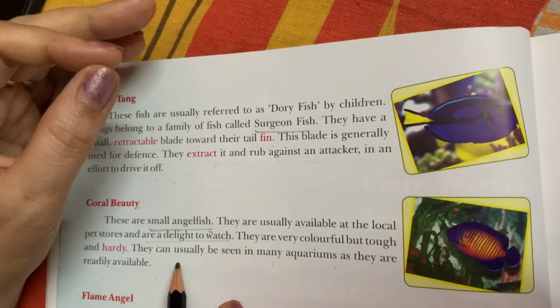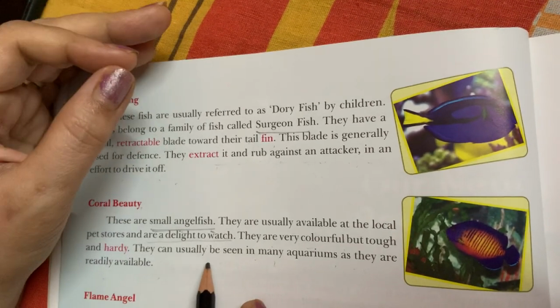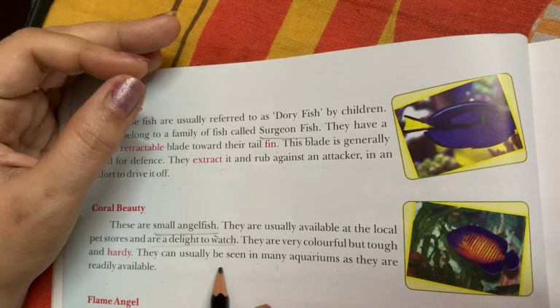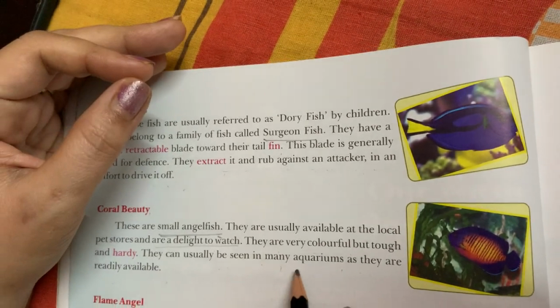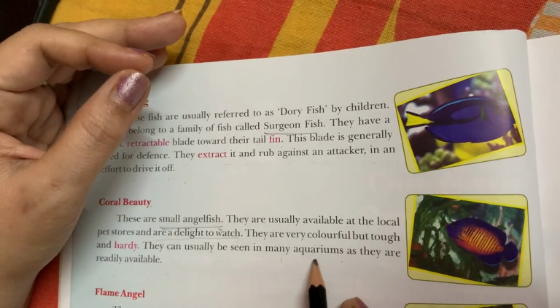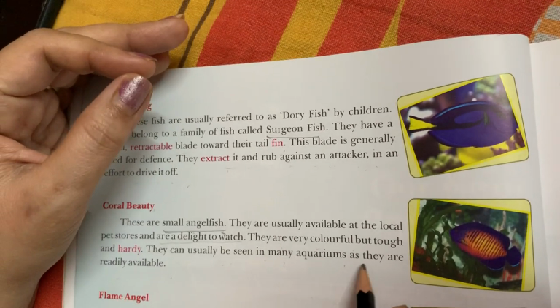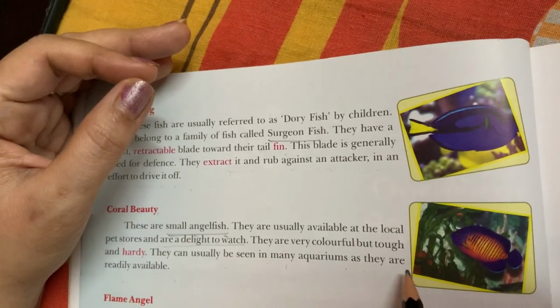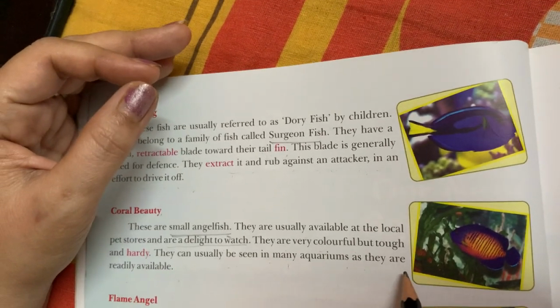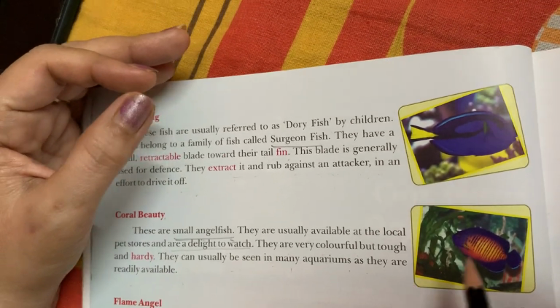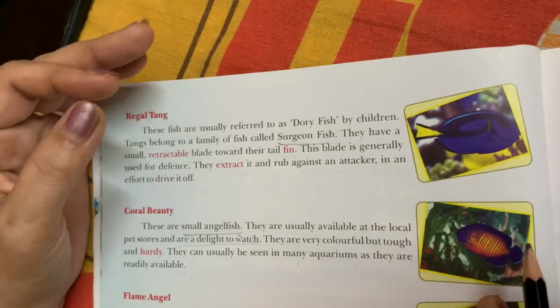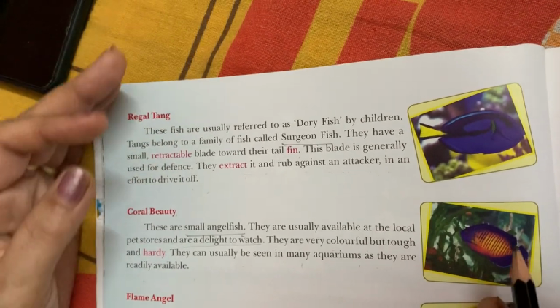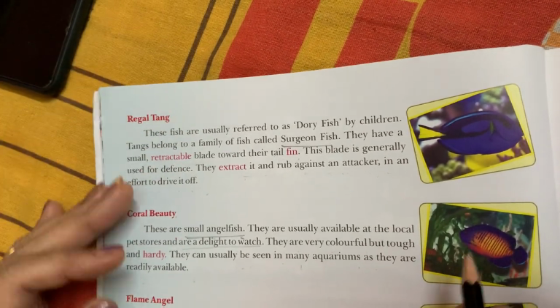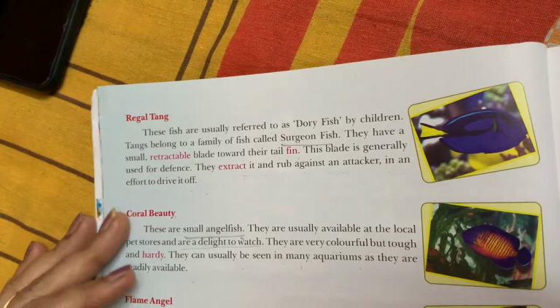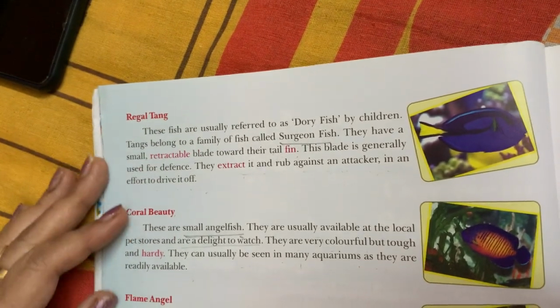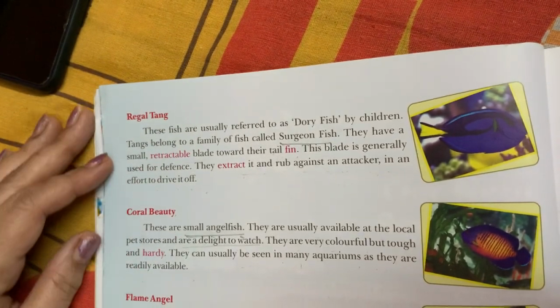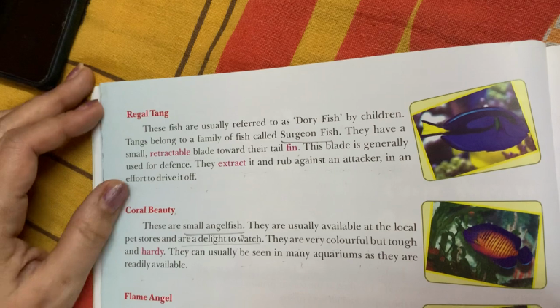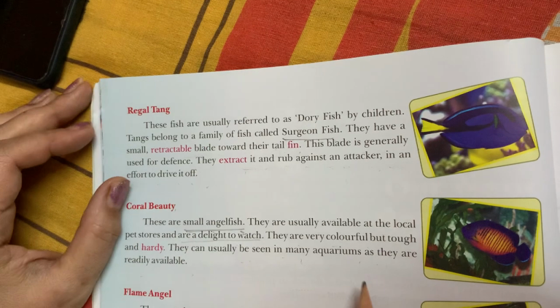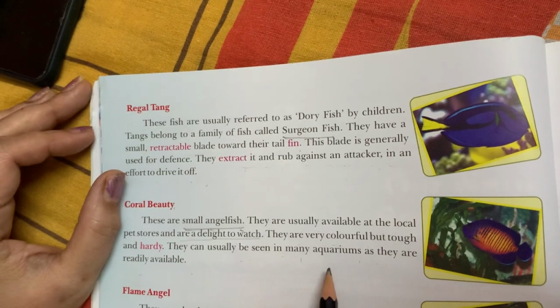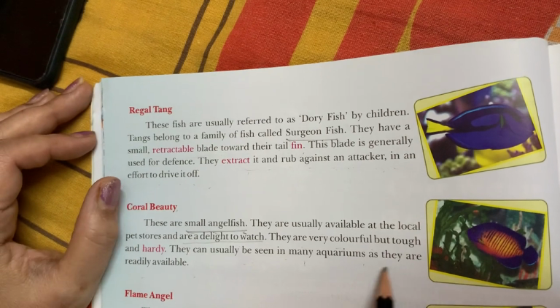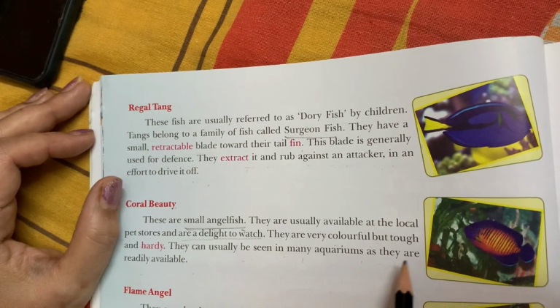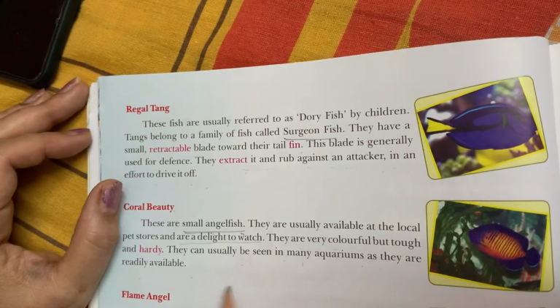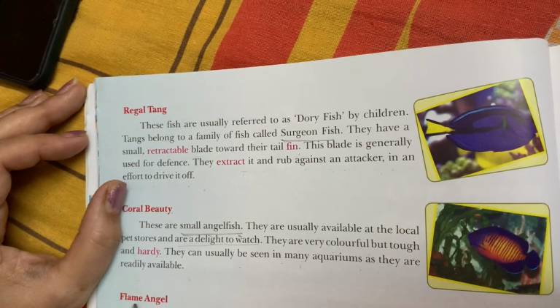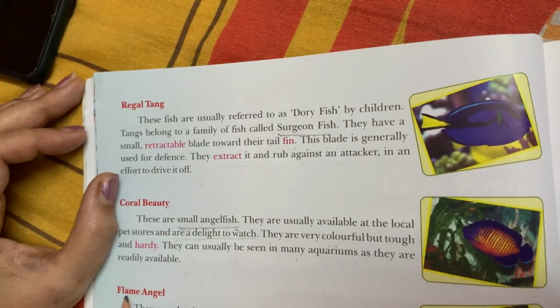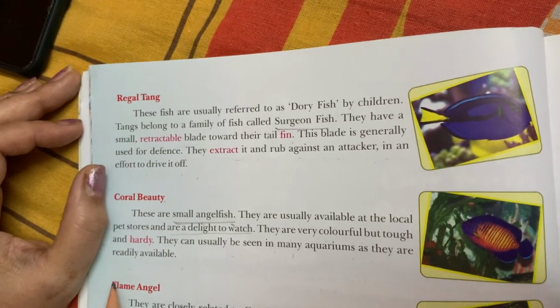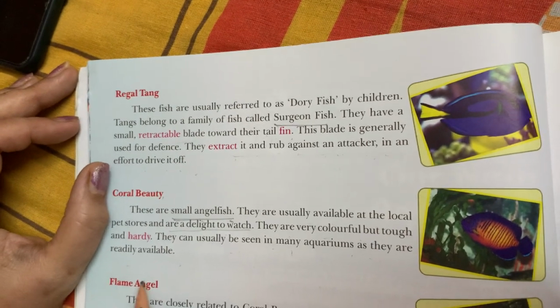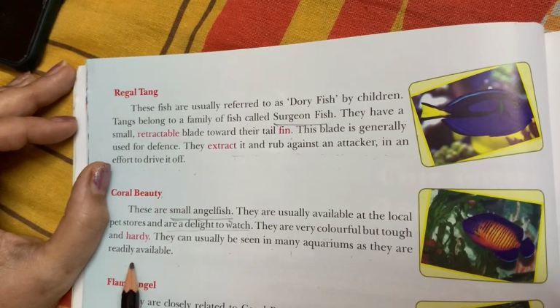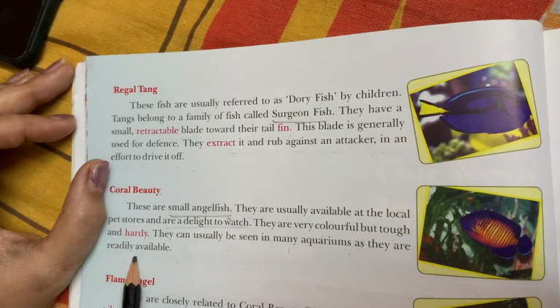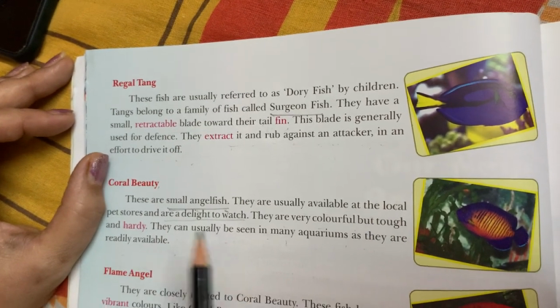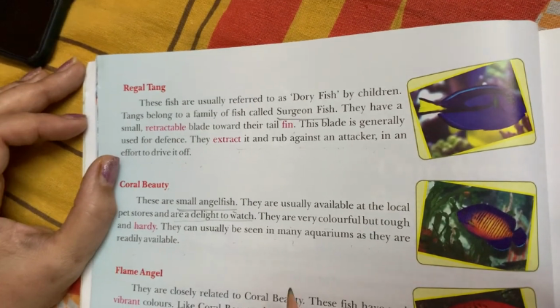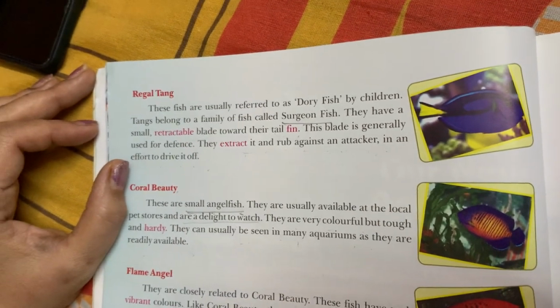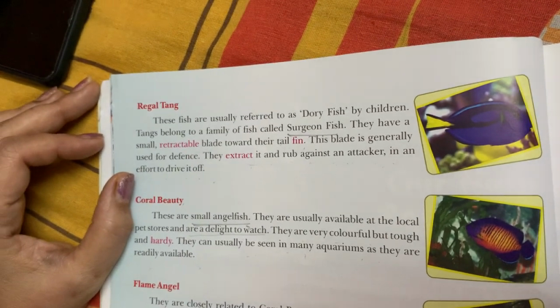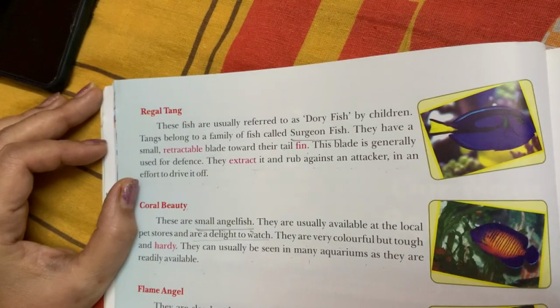Coral beauty fish can be seen in many aquariums as they are readily available and very much accessible.